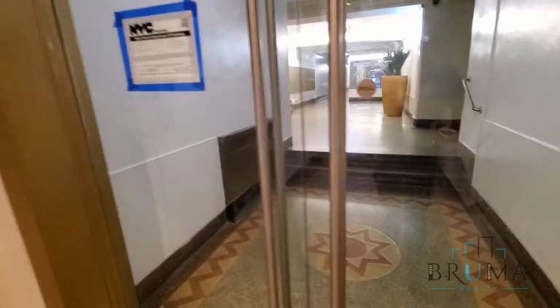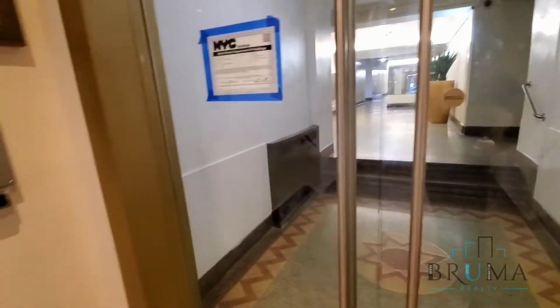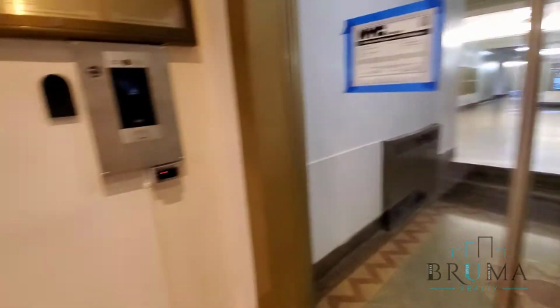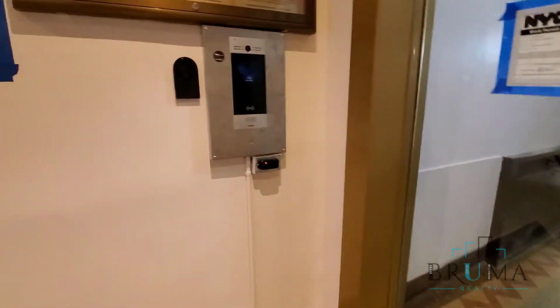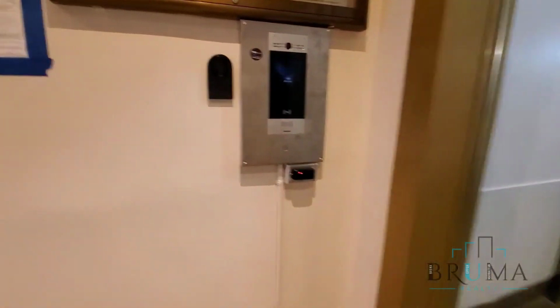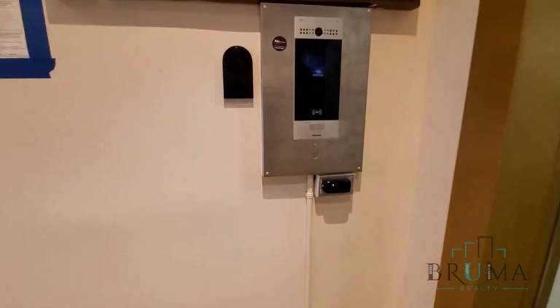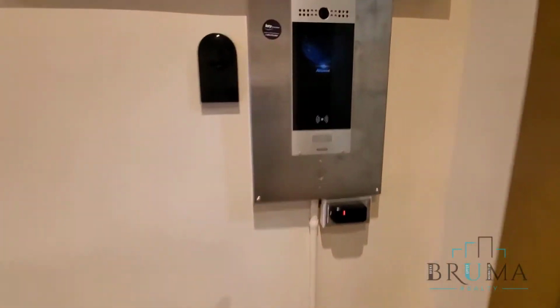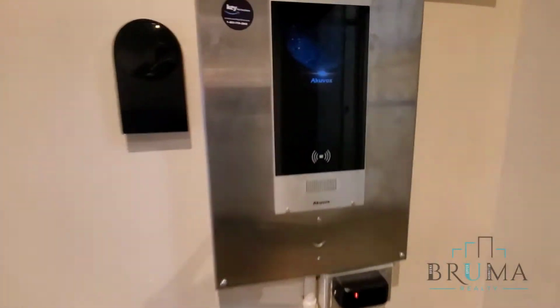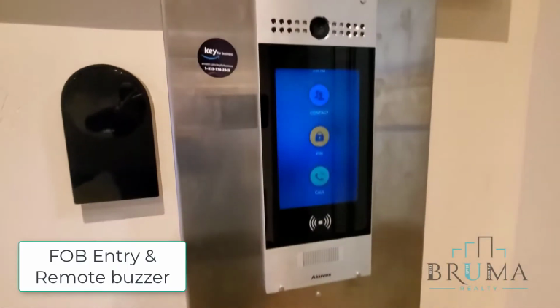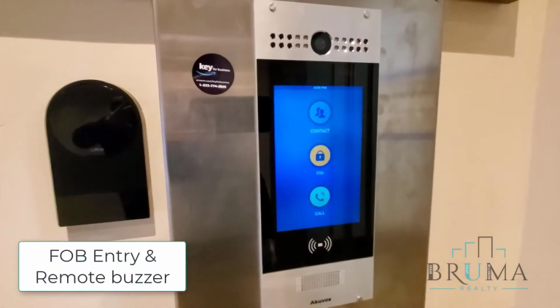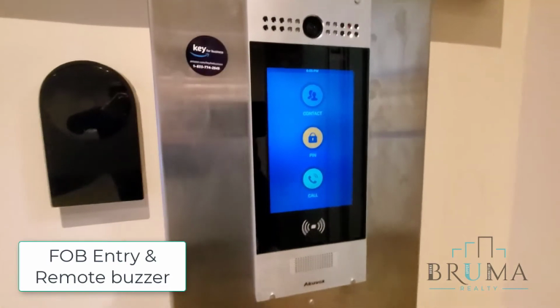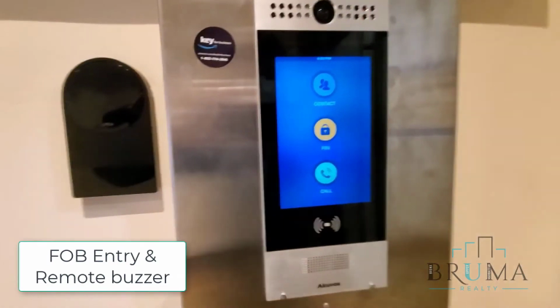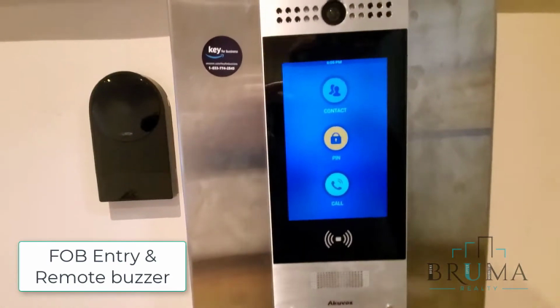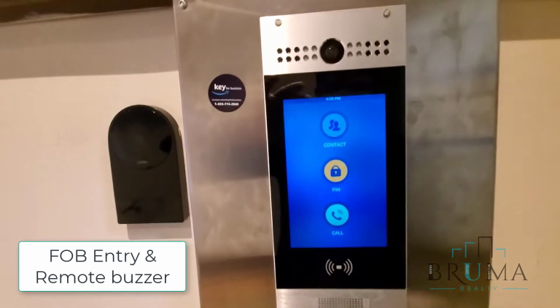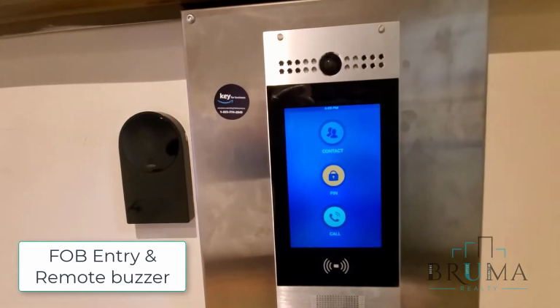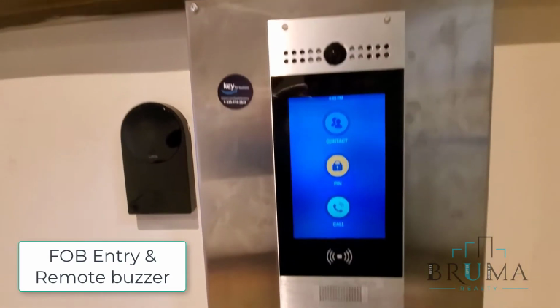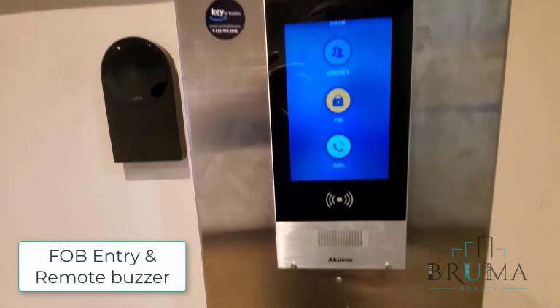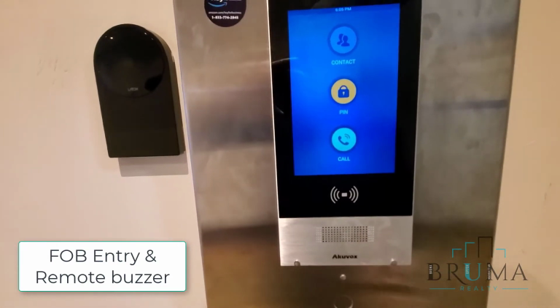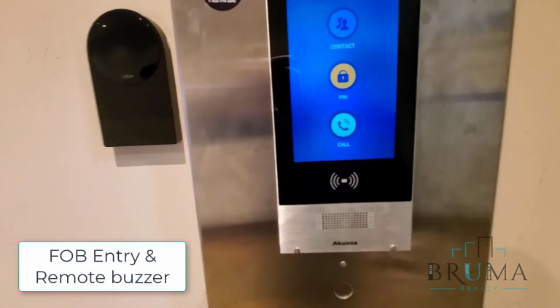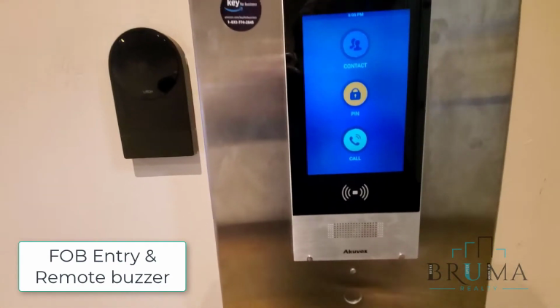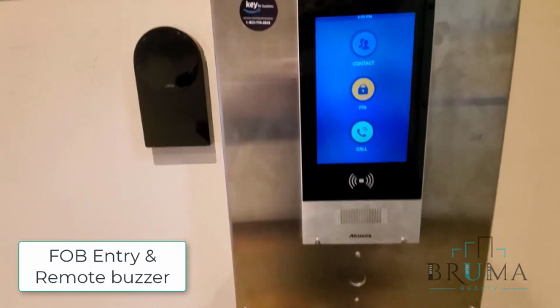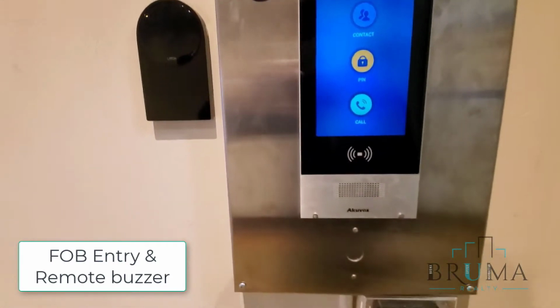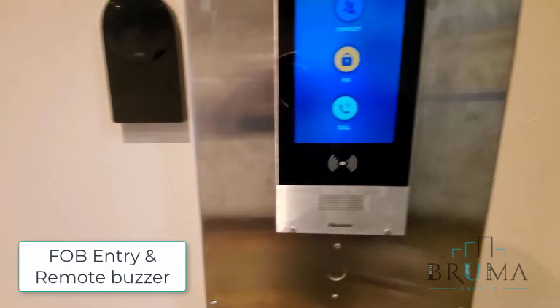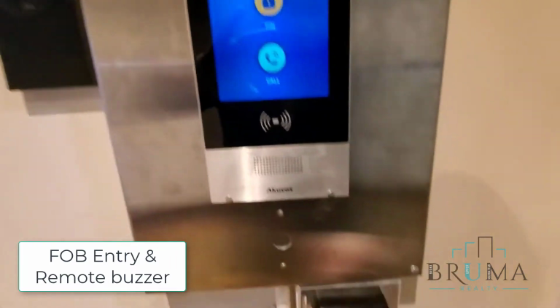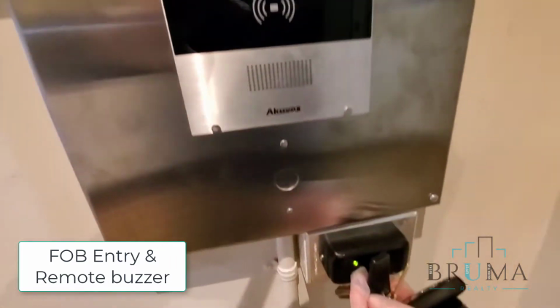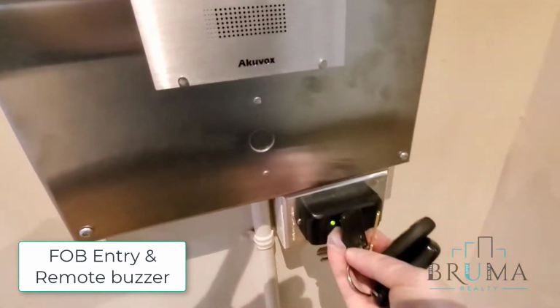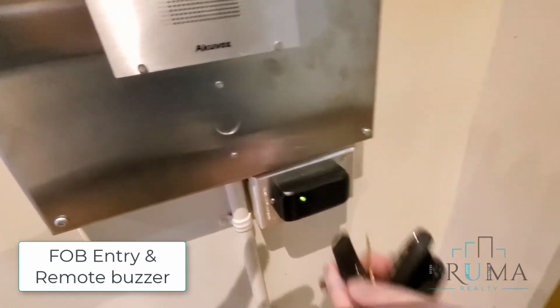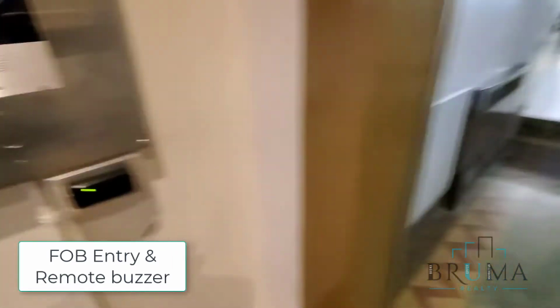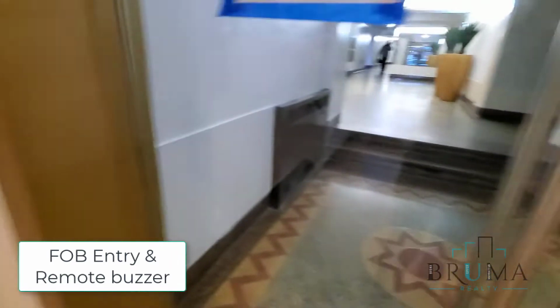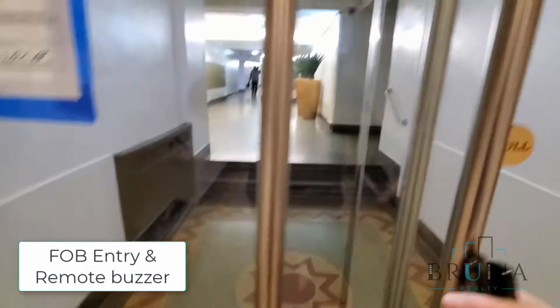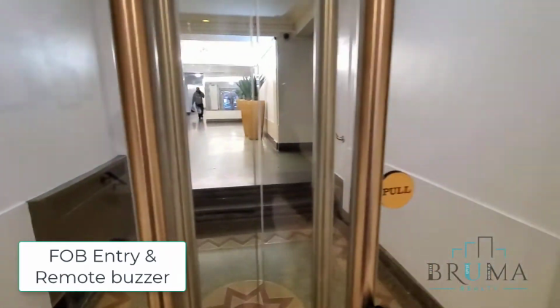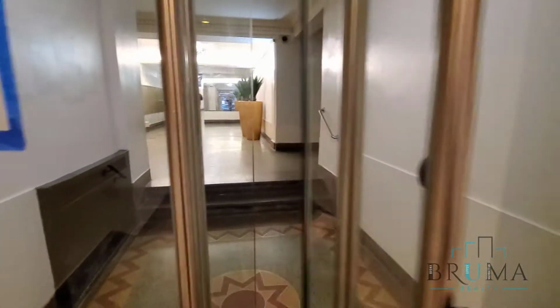You can enter a pin, you can call the tenant — it goes to their phone — and they have a key fob system, which will allow us to get in.